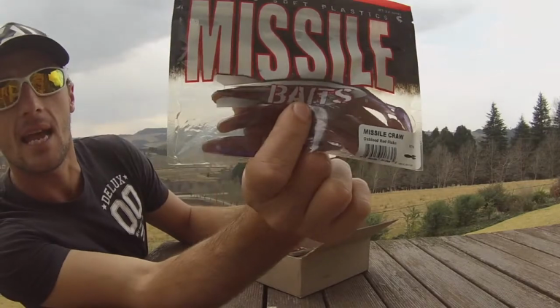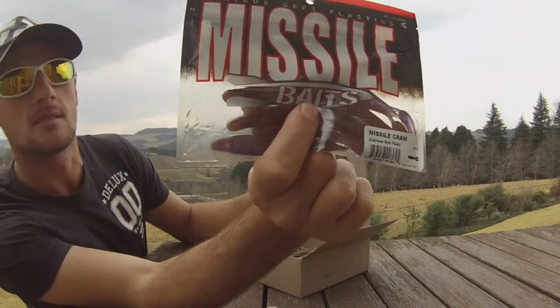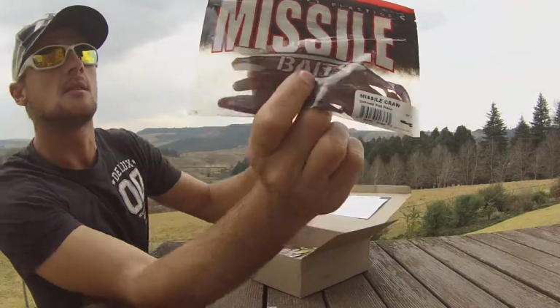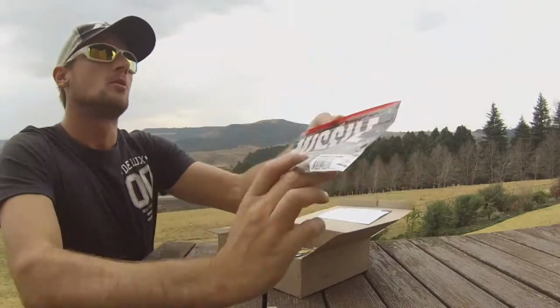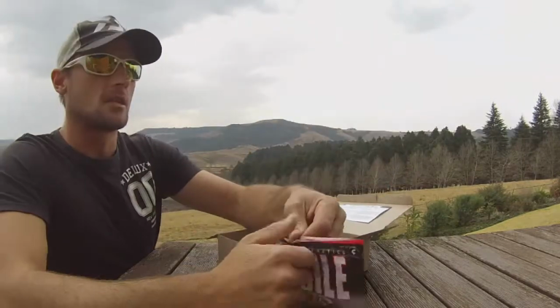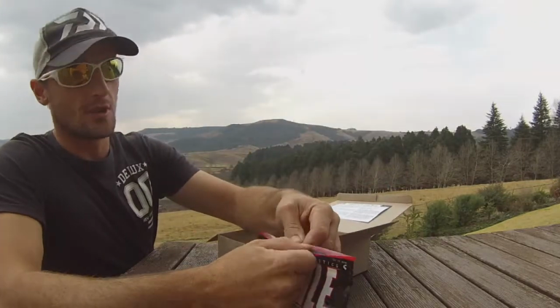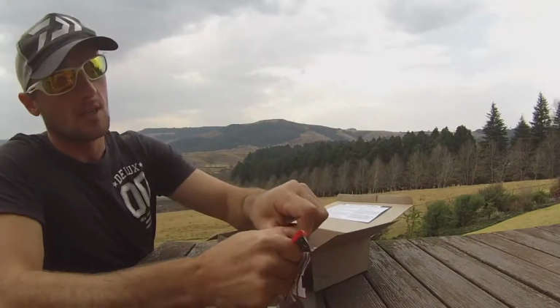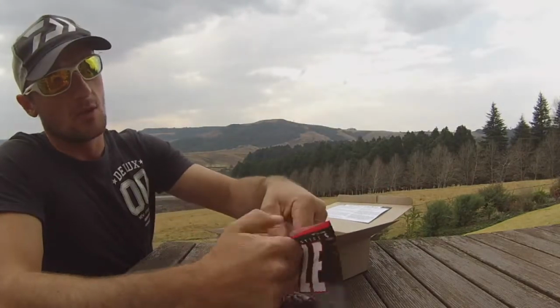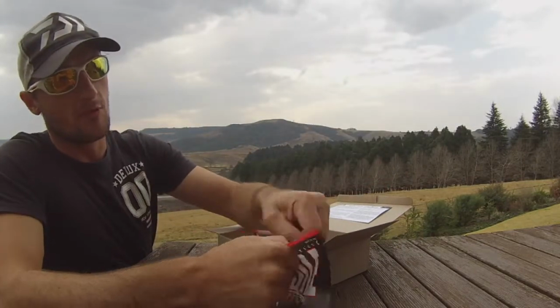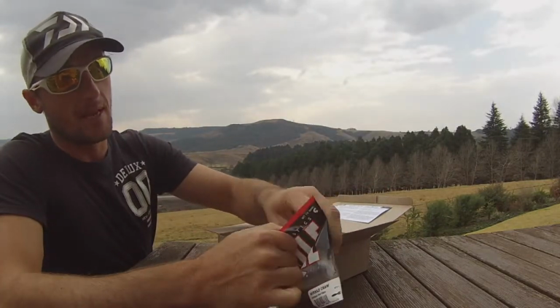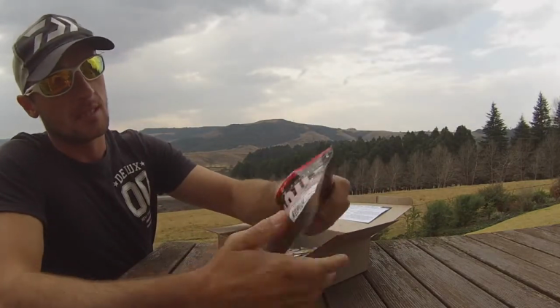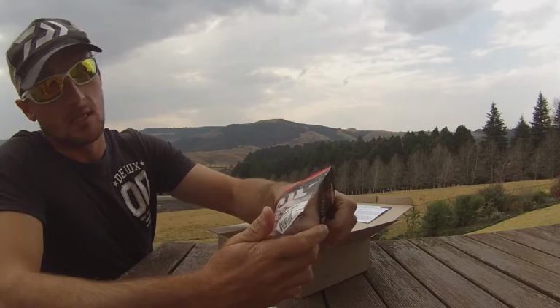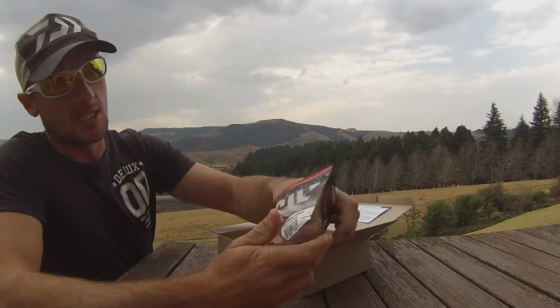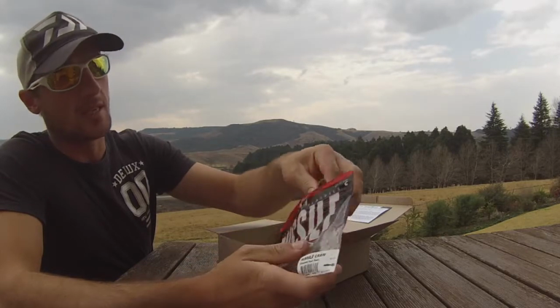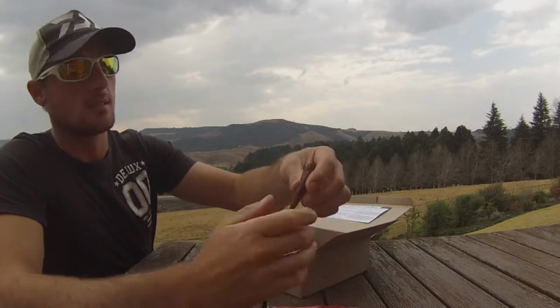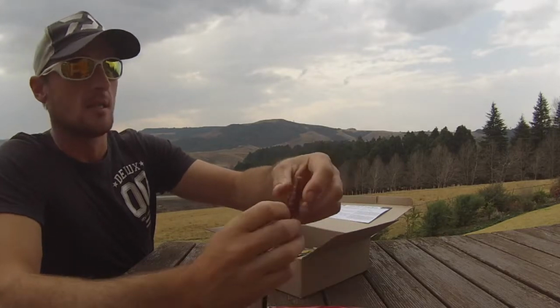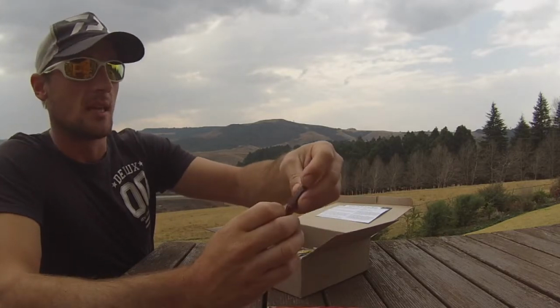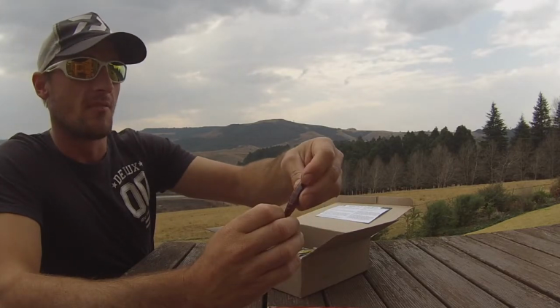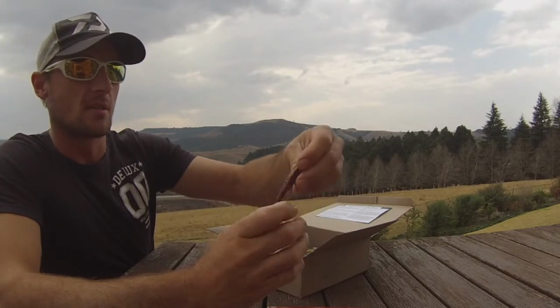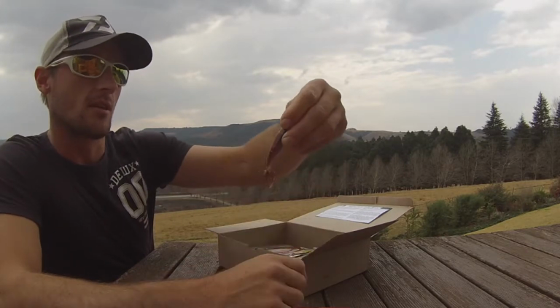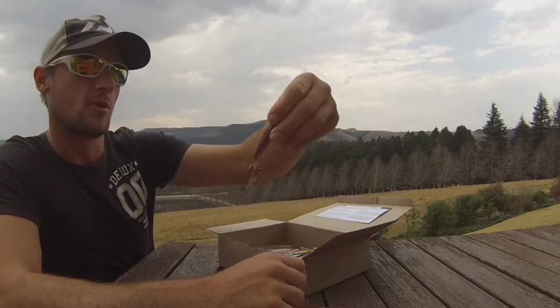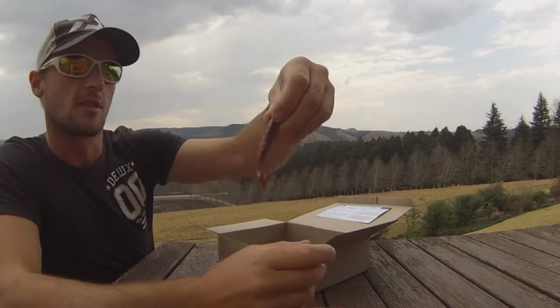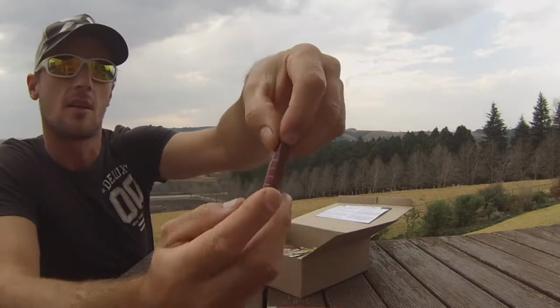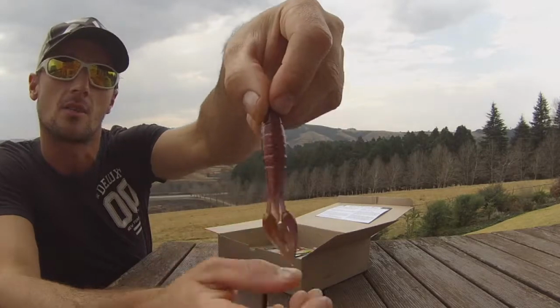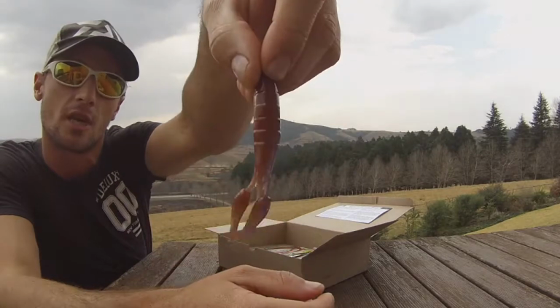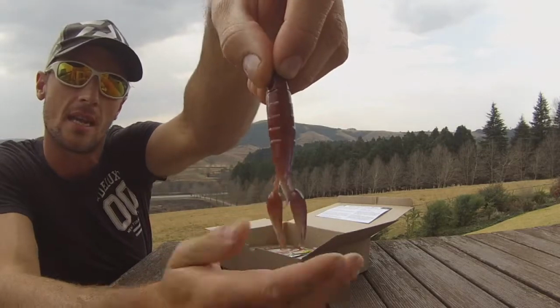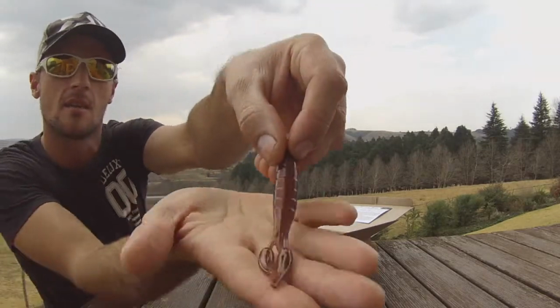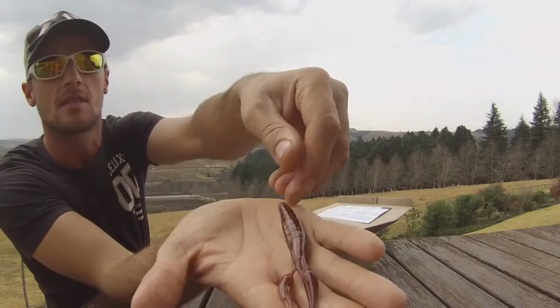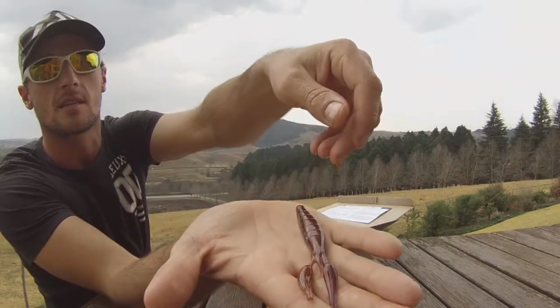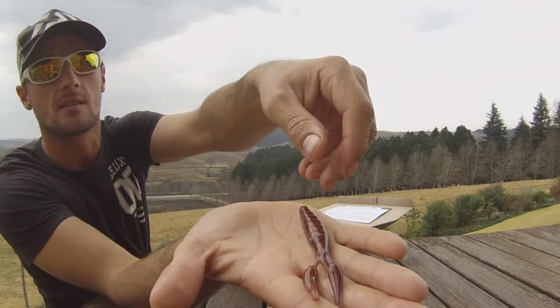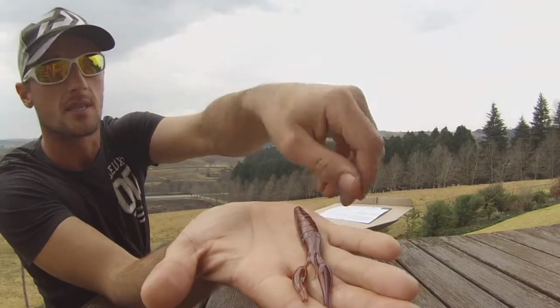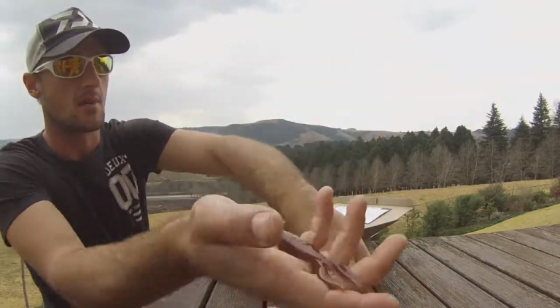Can't go wrong with a buff on the water — great for protection. Next, Missile Baits Missile Crawl in ox blood red flake color. Awesome for flipping and Texas rigging. I love my flipping, so I'm looking forward to throwing this around. Nice two-tone color — fantastic bait.